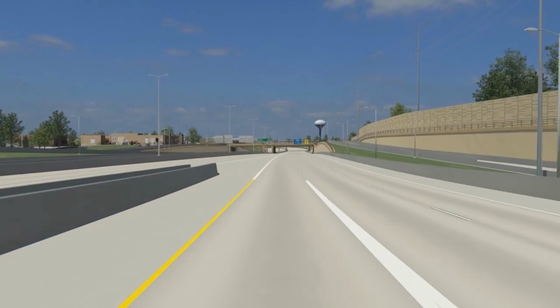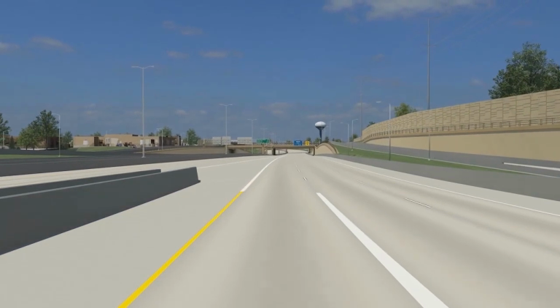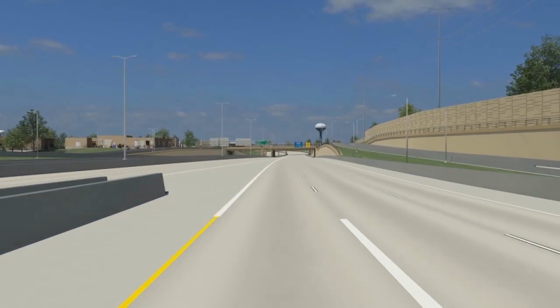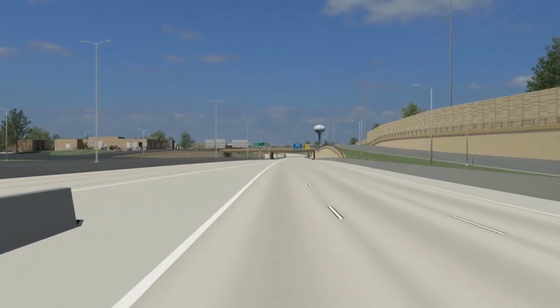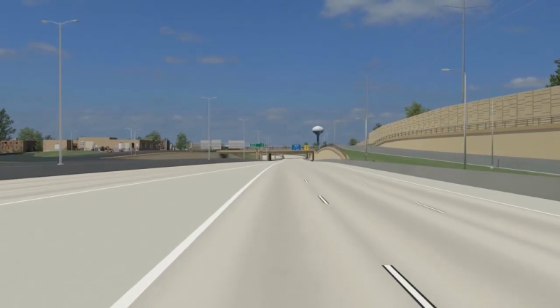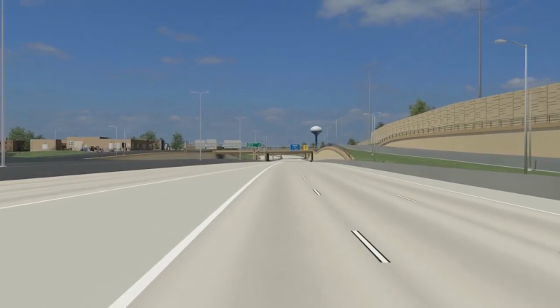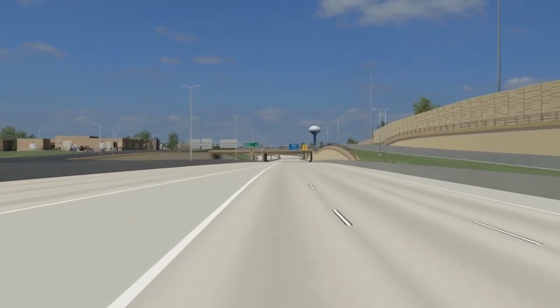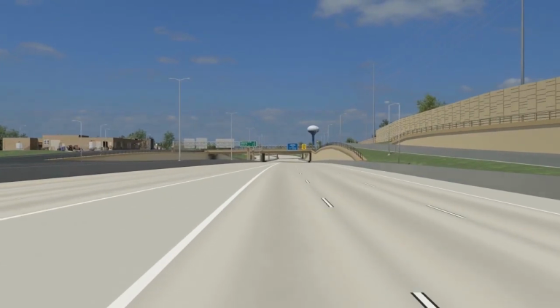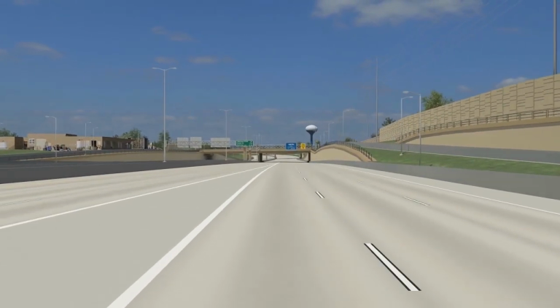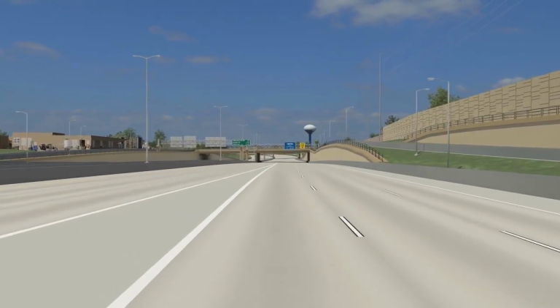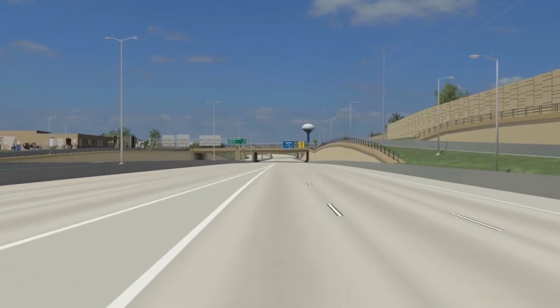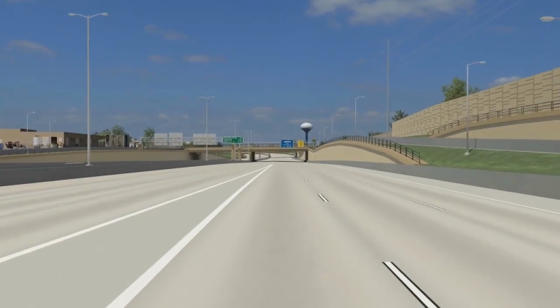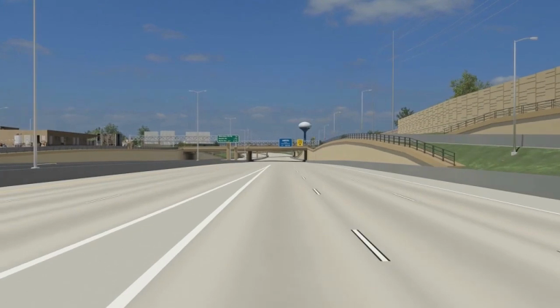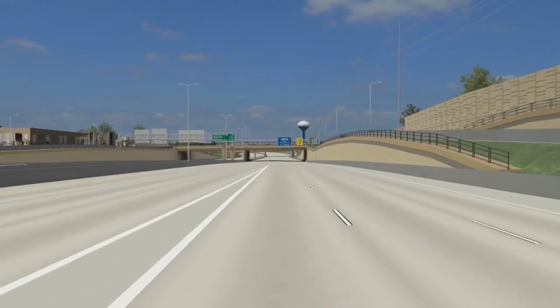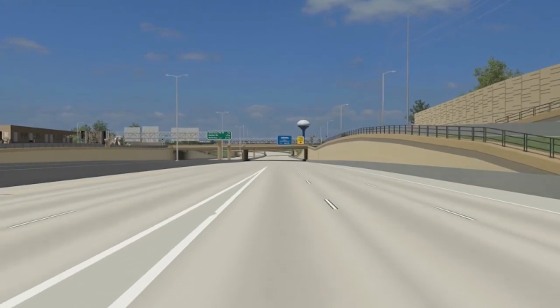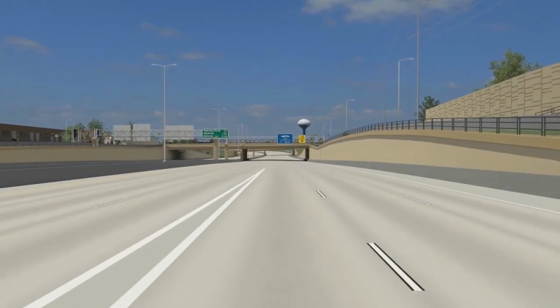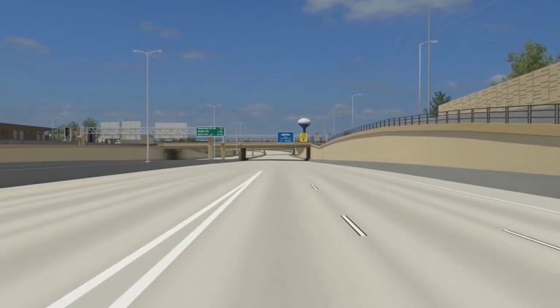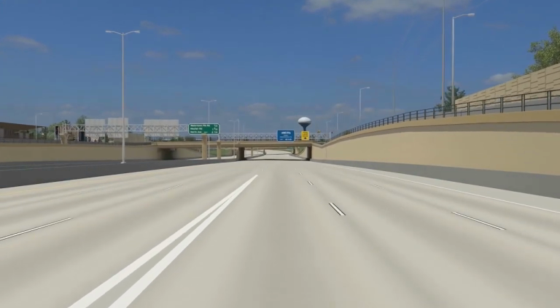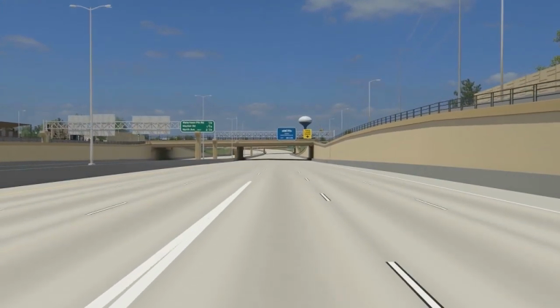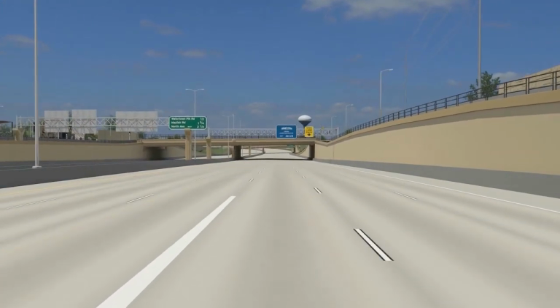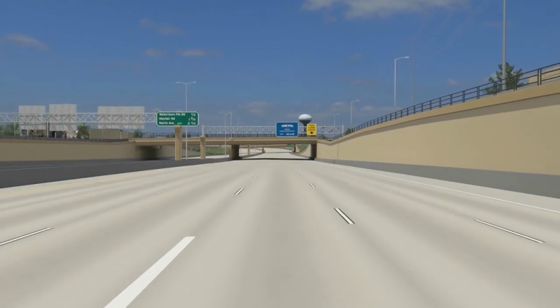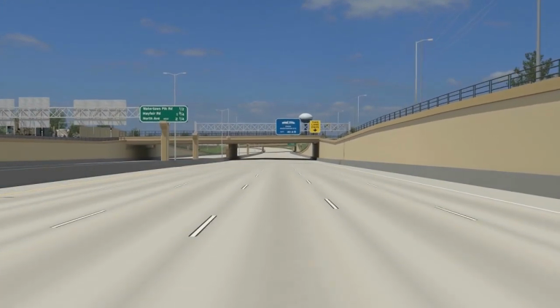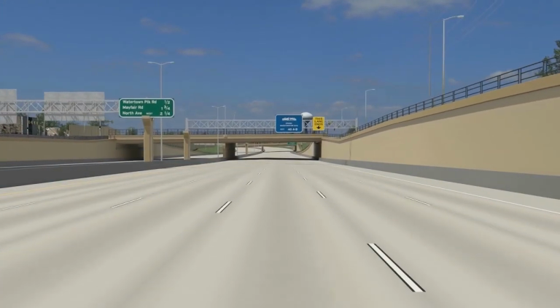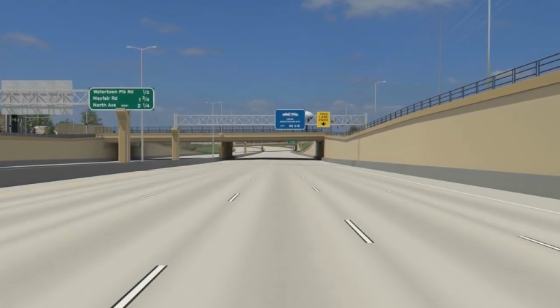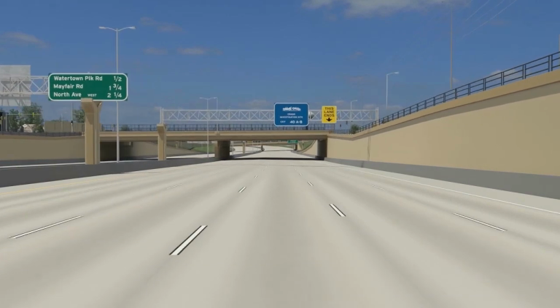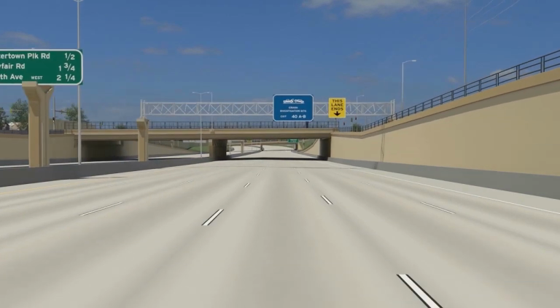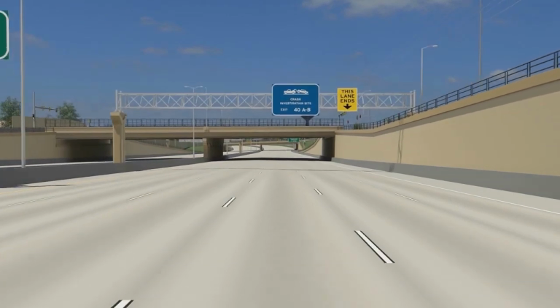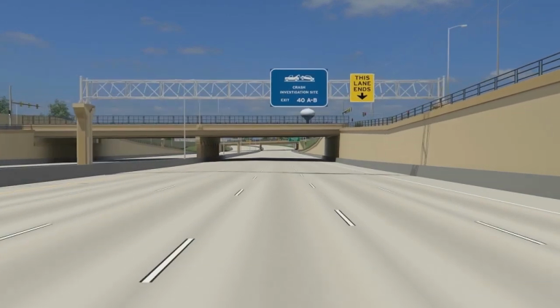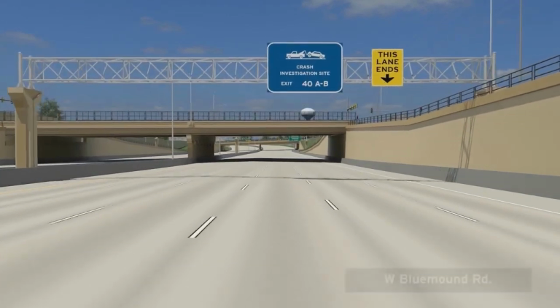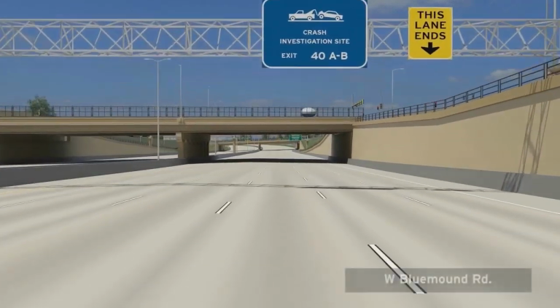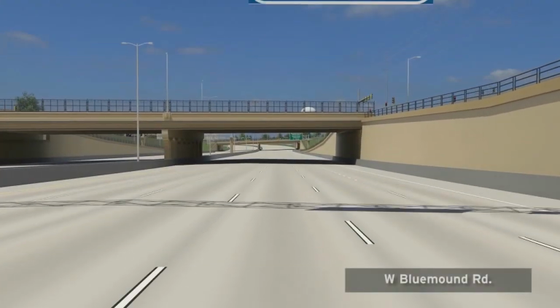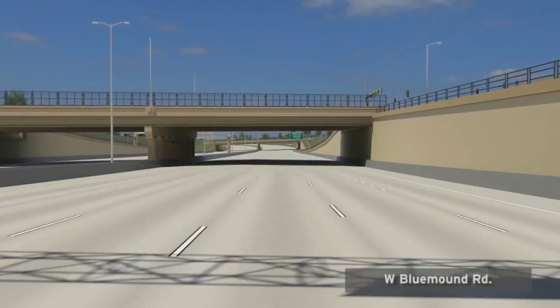On the right, just south of Blue Mound Road, you'll see a sample of a noise barrier and screening fence. The bridges, walls, and fences in the Zoo Interchange were designed with community leaders to improve the look of the freeway and to complement the surrounding area.